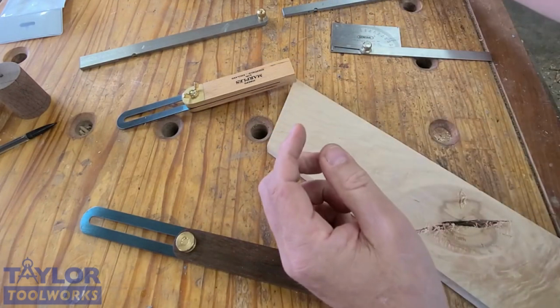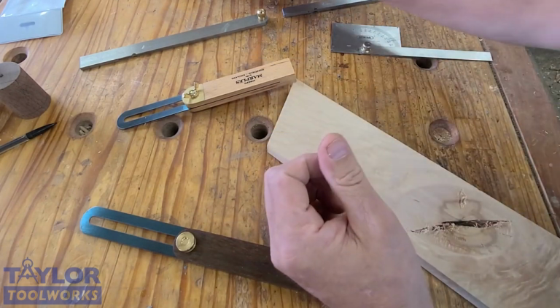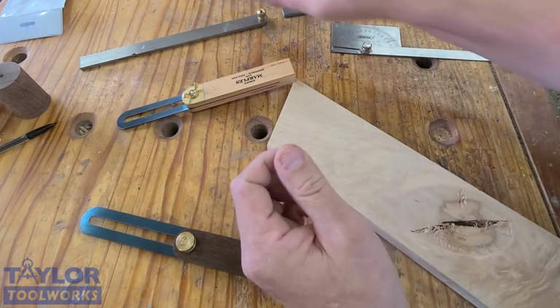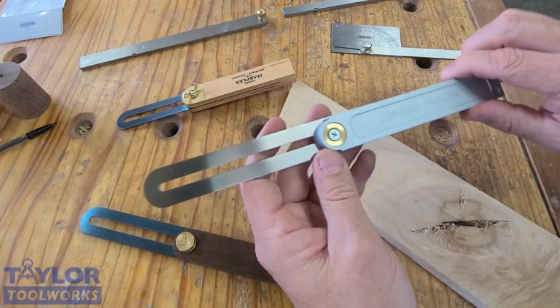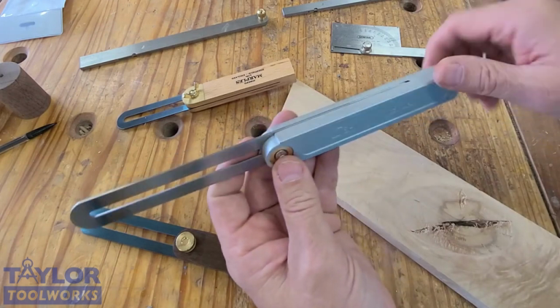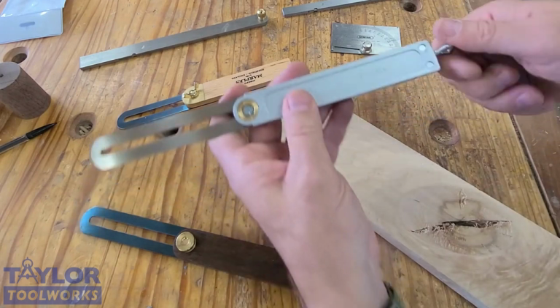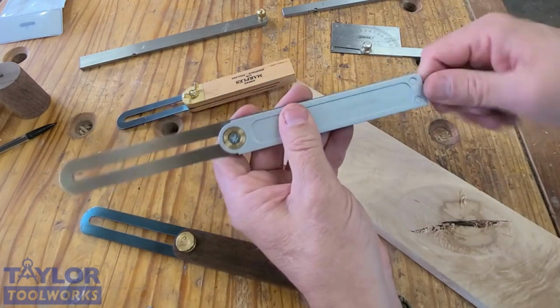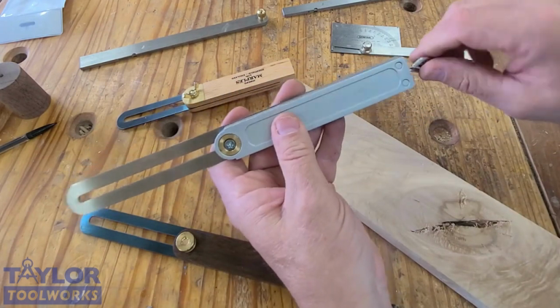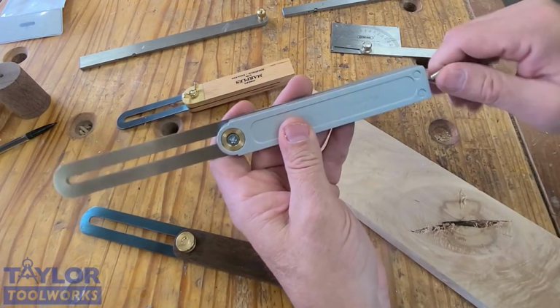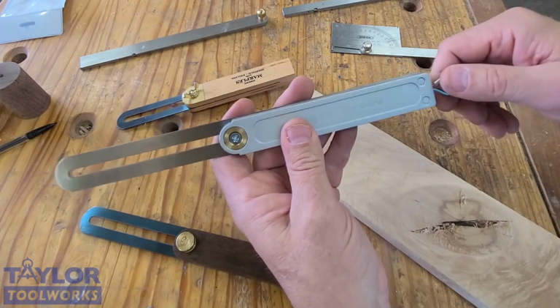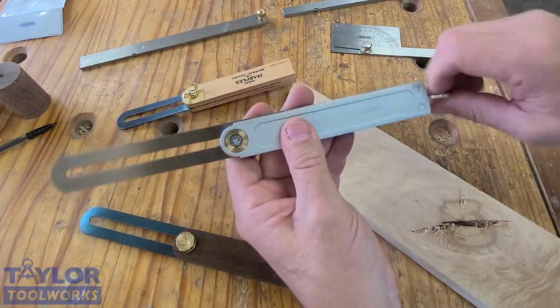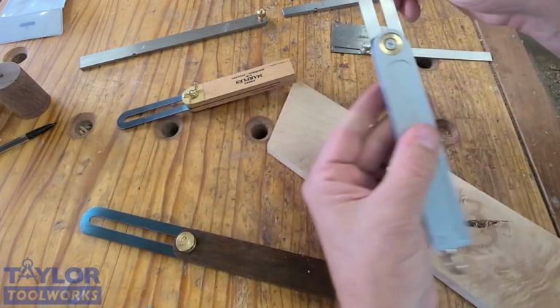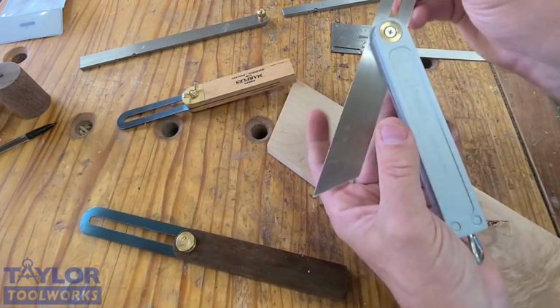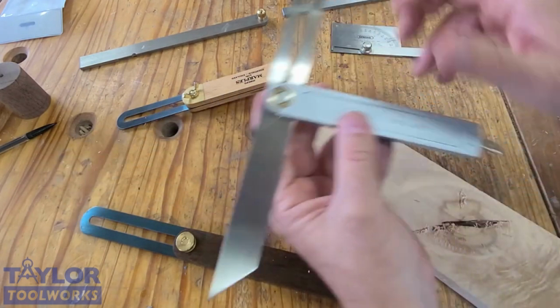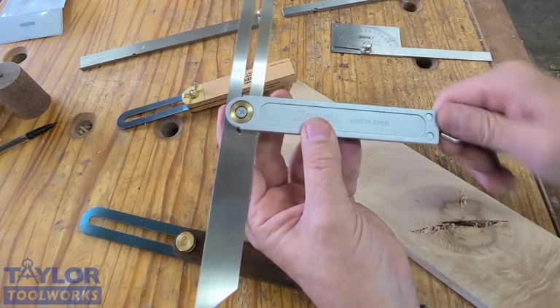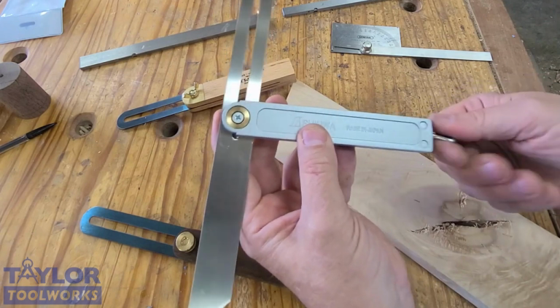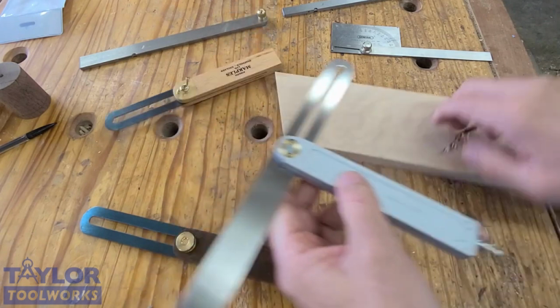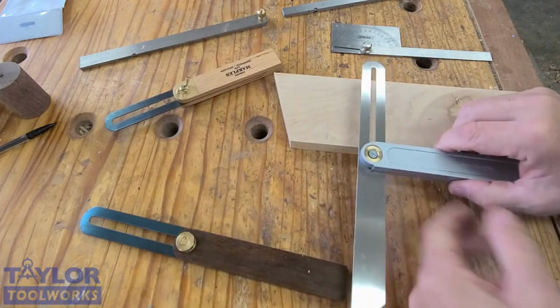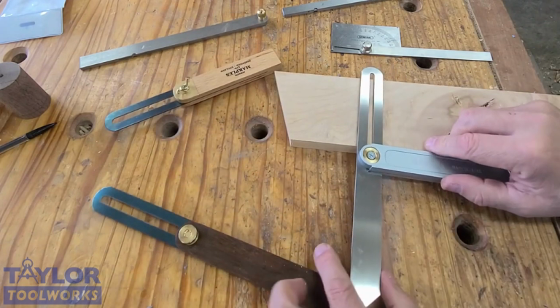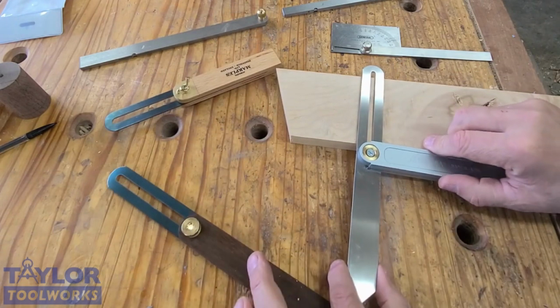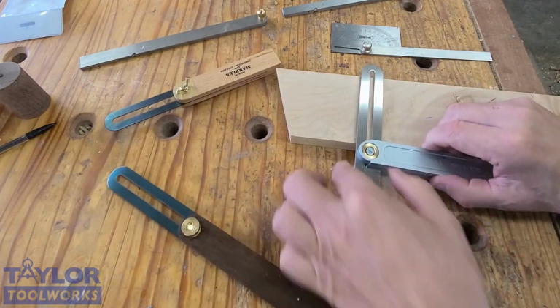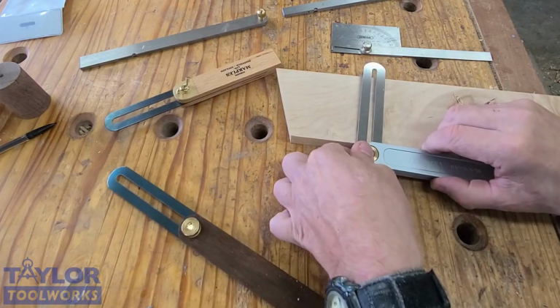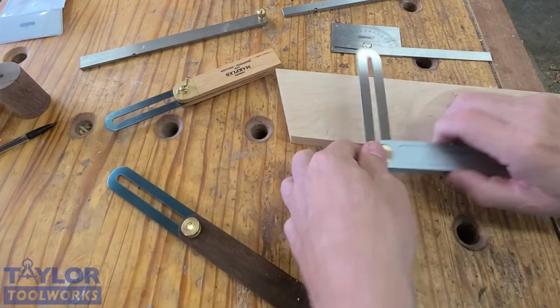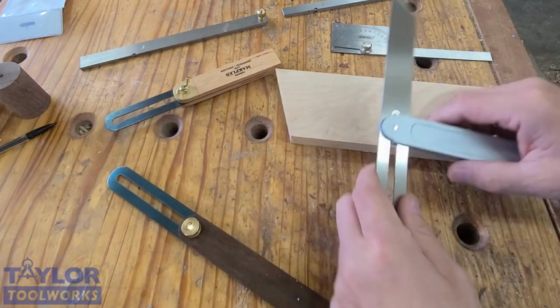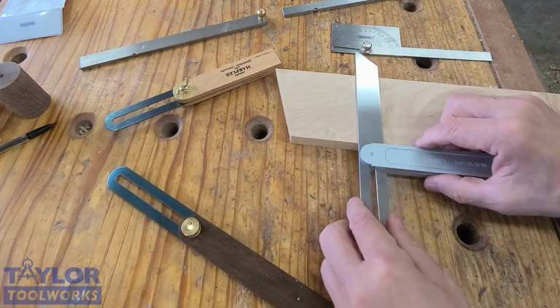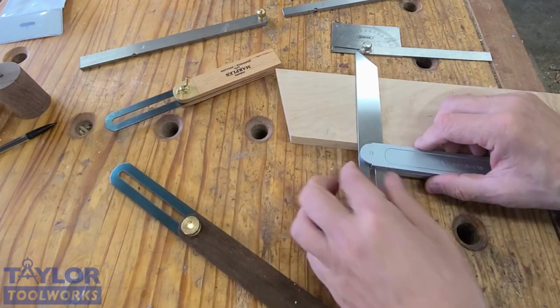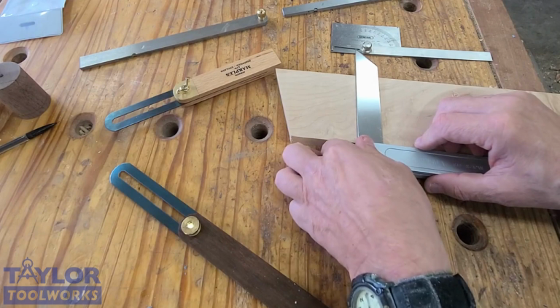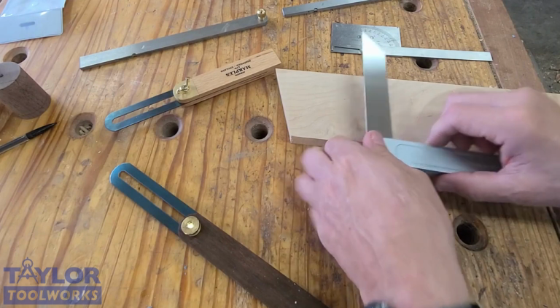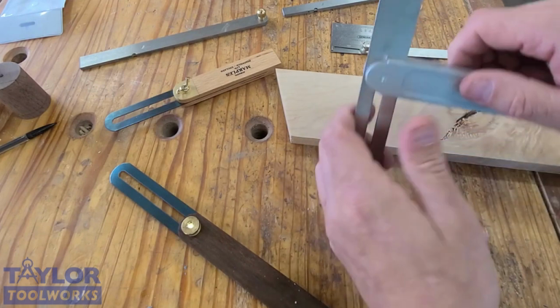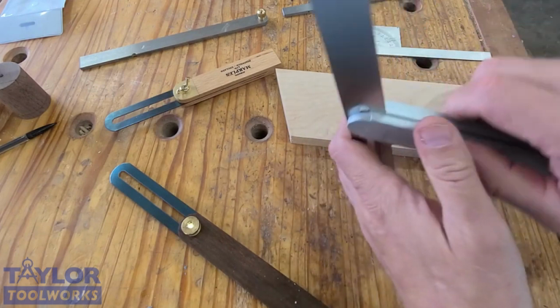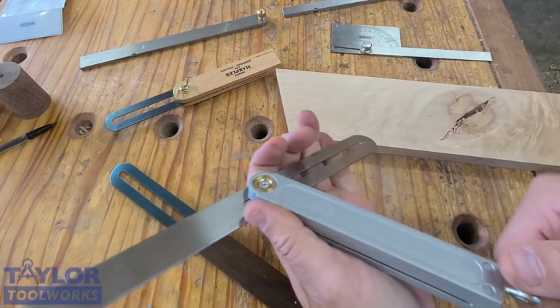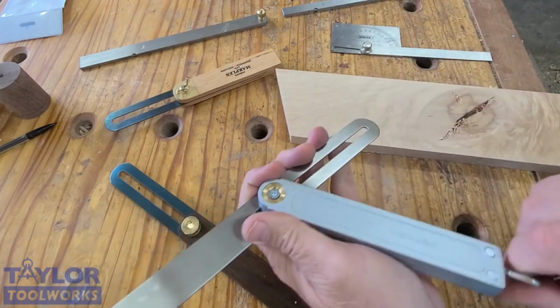Here's one by Shinwa that has a locking knob at the end, so when you lock it down you can use it both ways and you don't have to worry about the knob interfering with your work if you're working on narrow stock. This is a Shinwa.